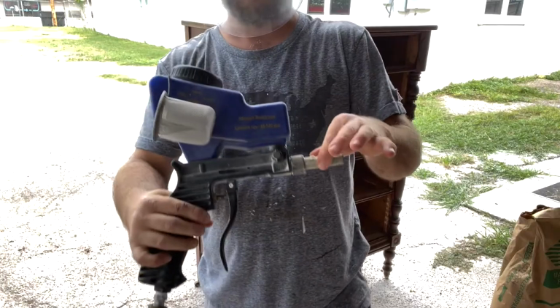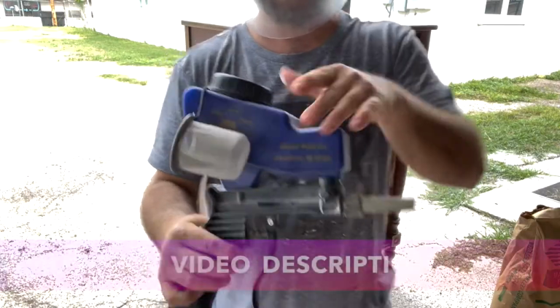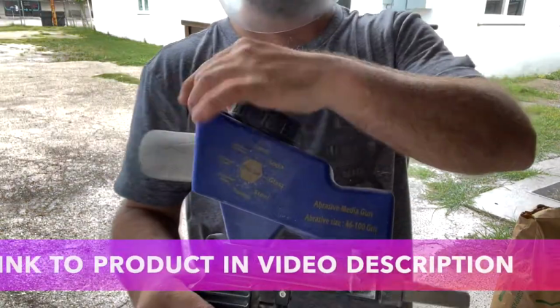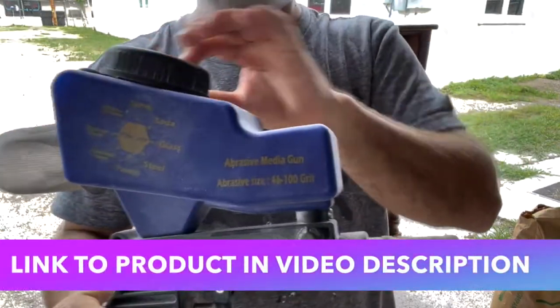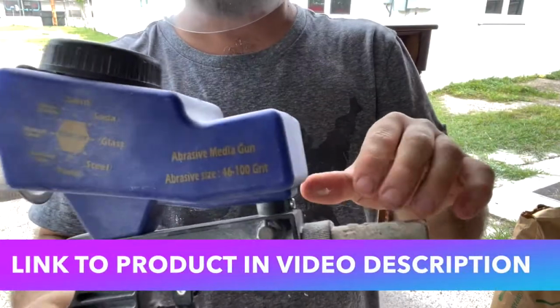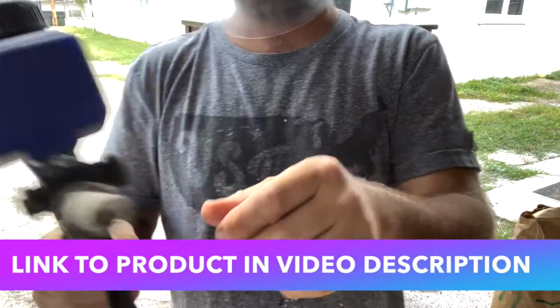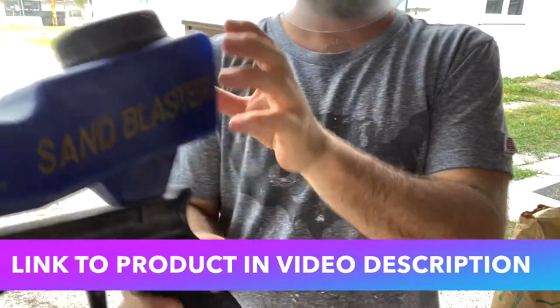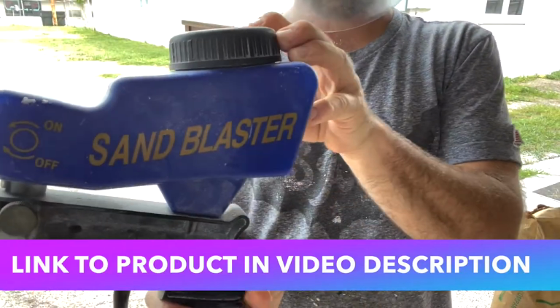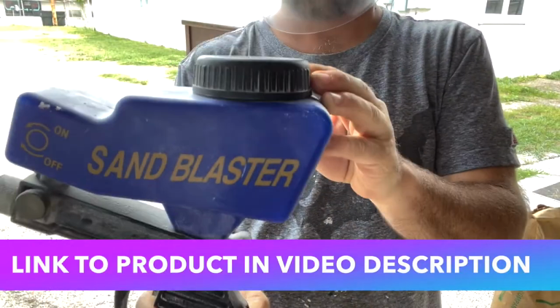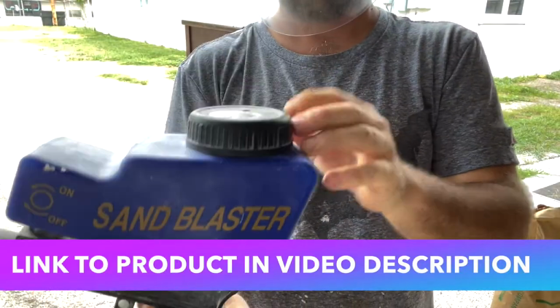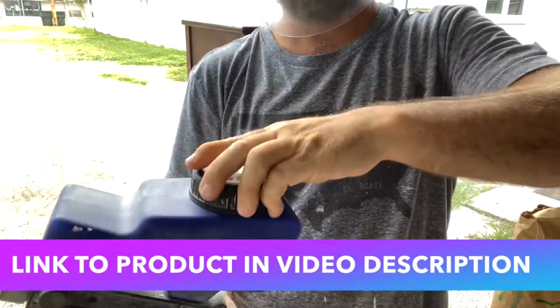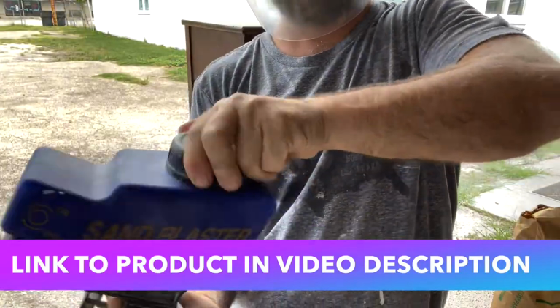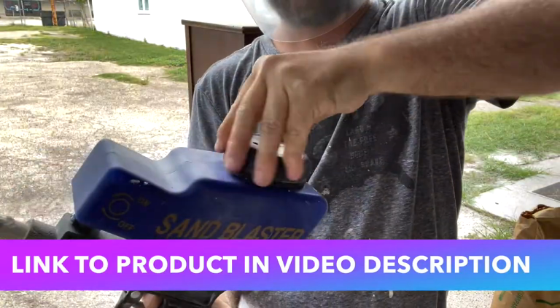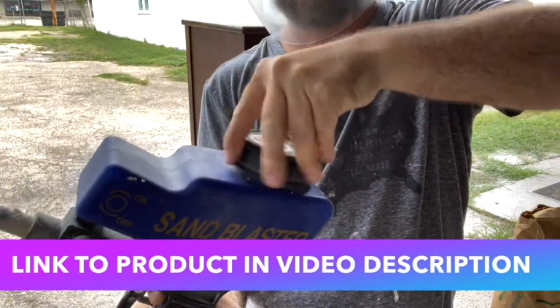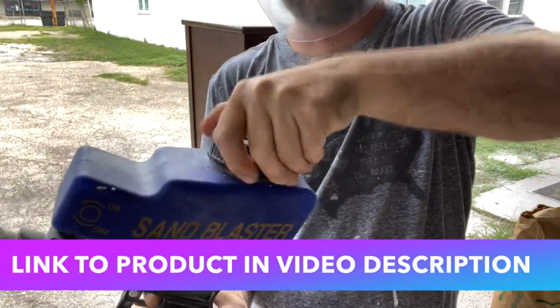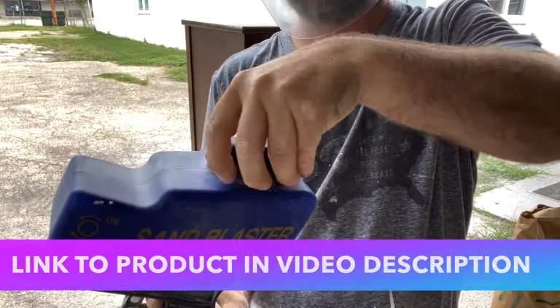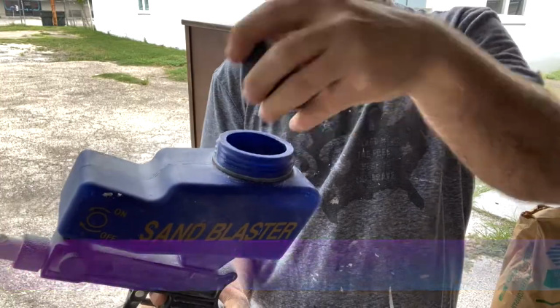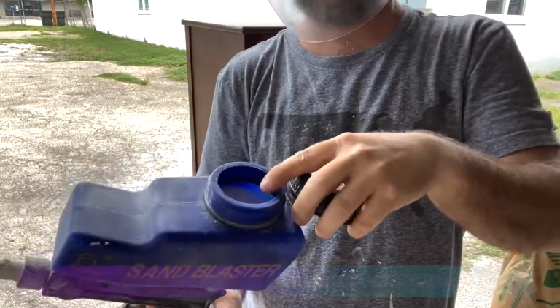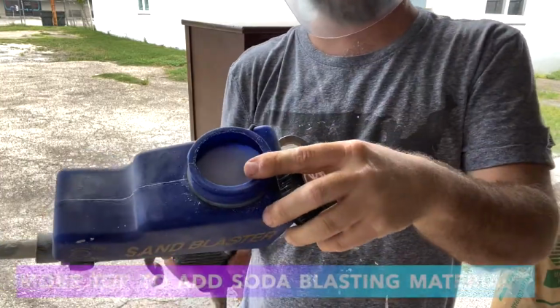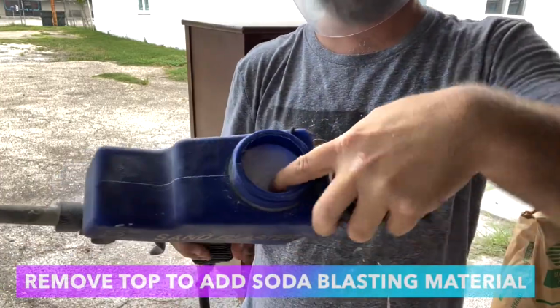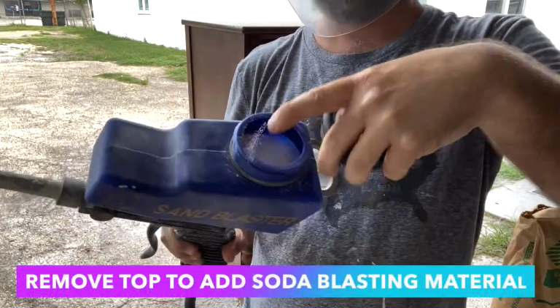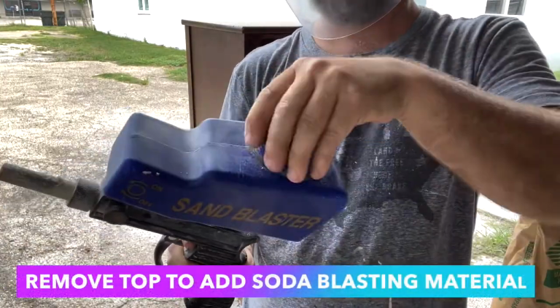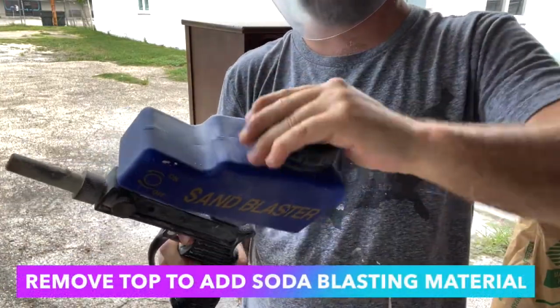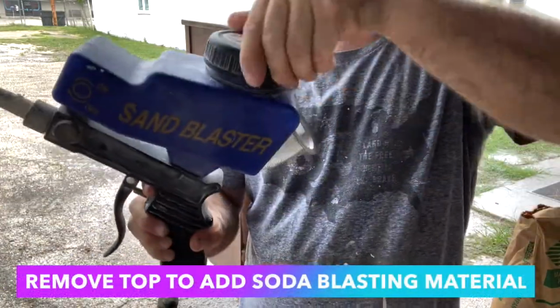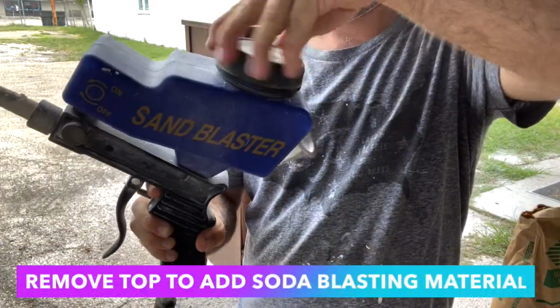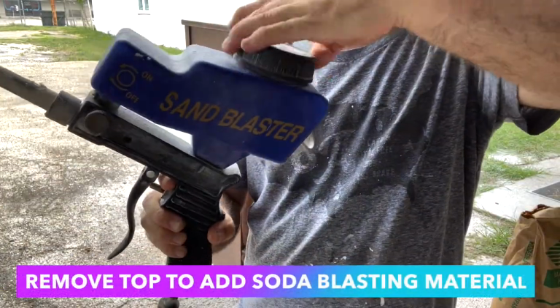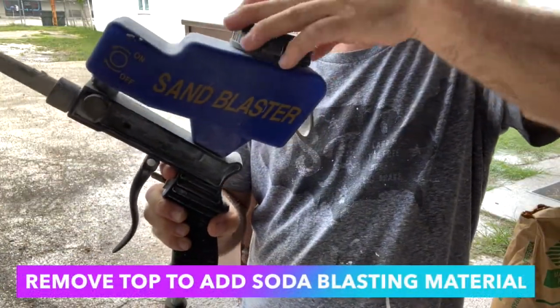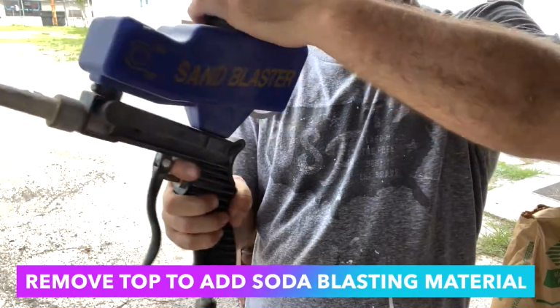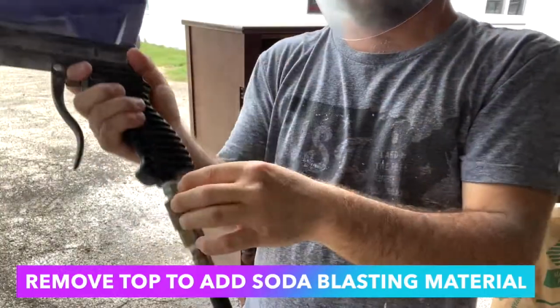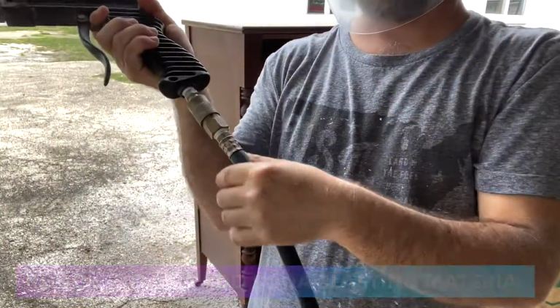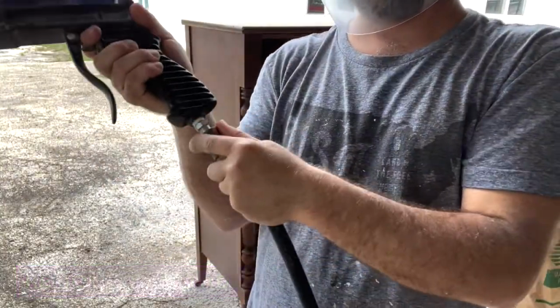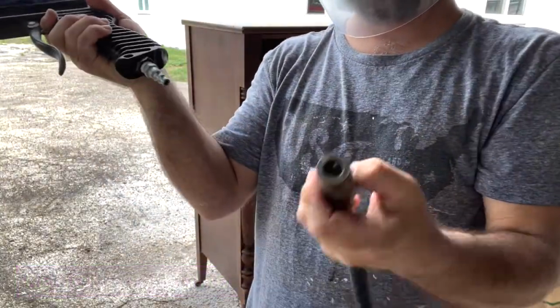Hey everybody, Boone White with the 323 Concept Furniture Restoration. Thanks for joining us today. I wanted to do another video of this awesome sandblaster gun. I use it with soda blasting material since we're working with delicate materials, but I just wanted to do a quick demonstration.